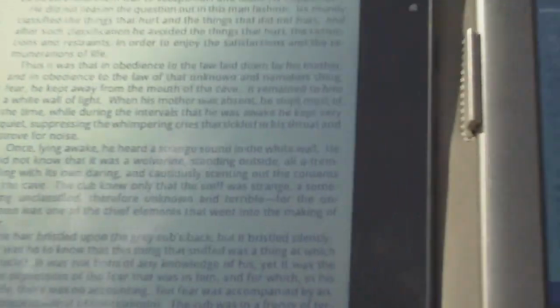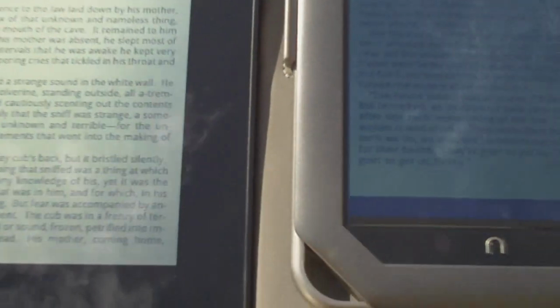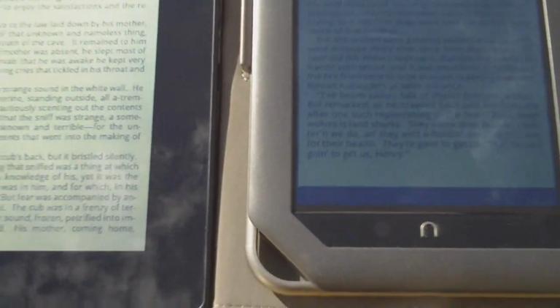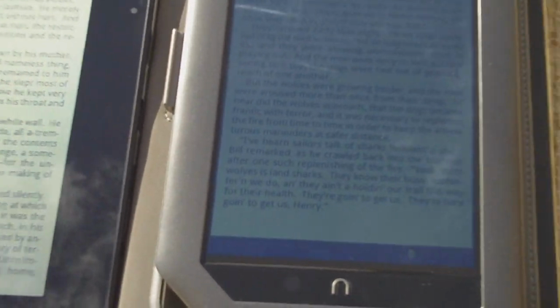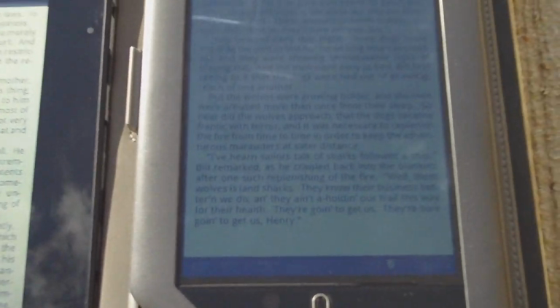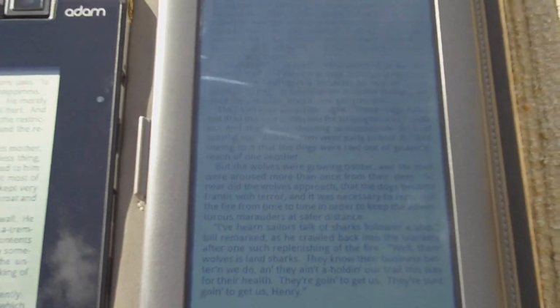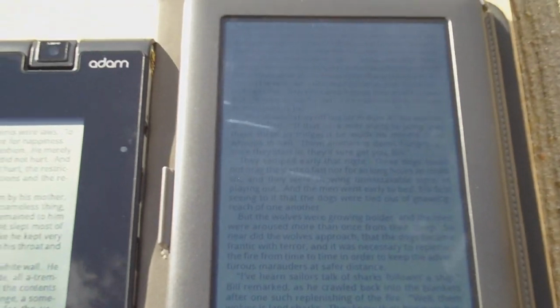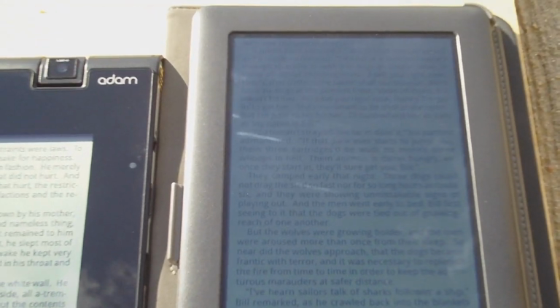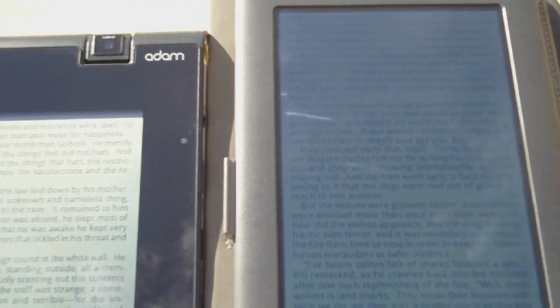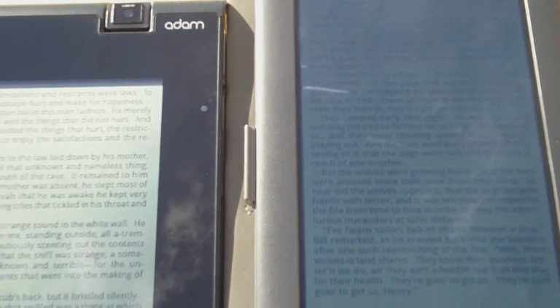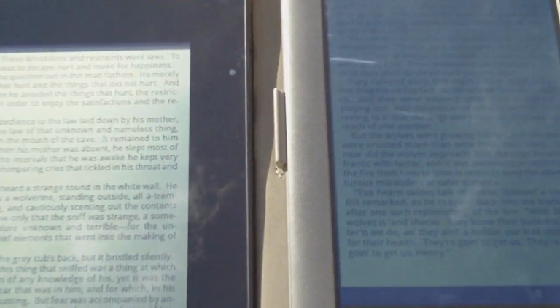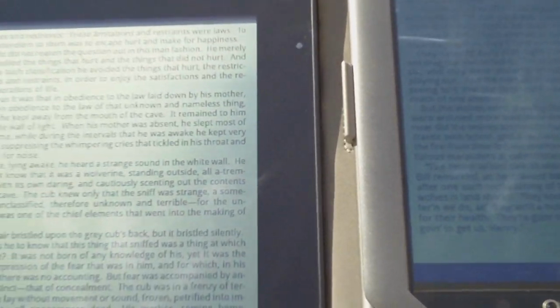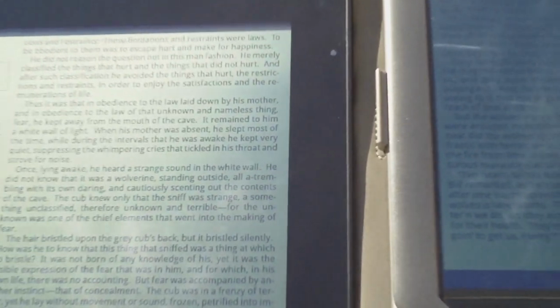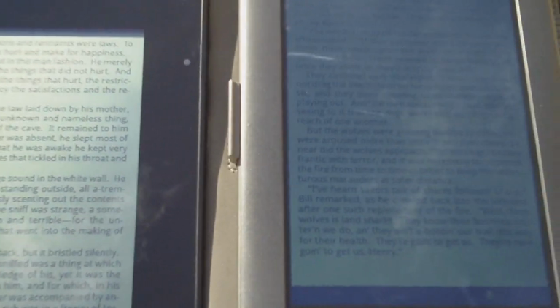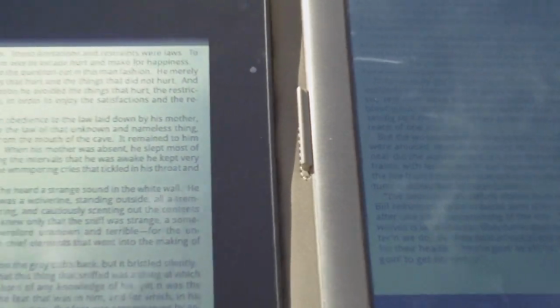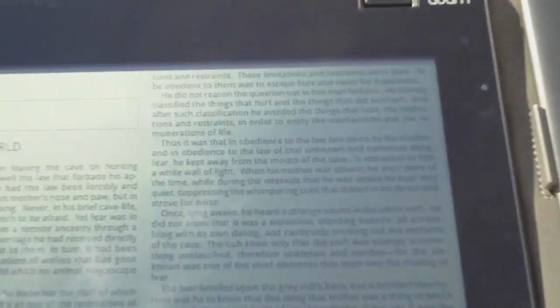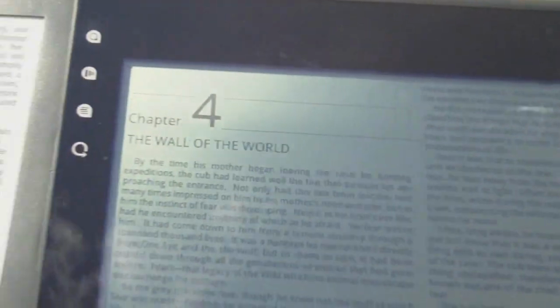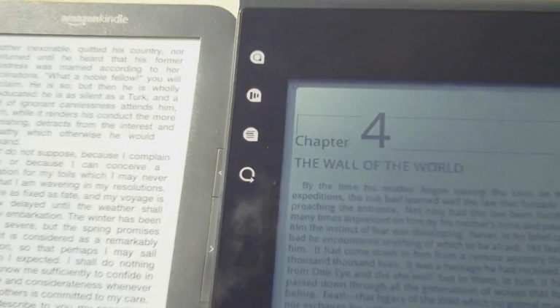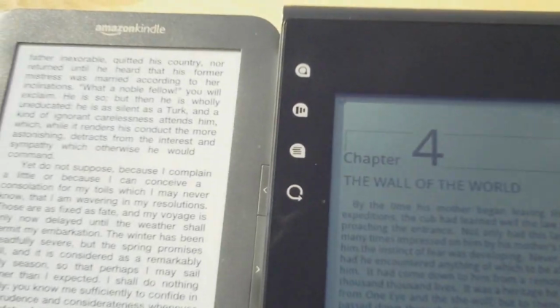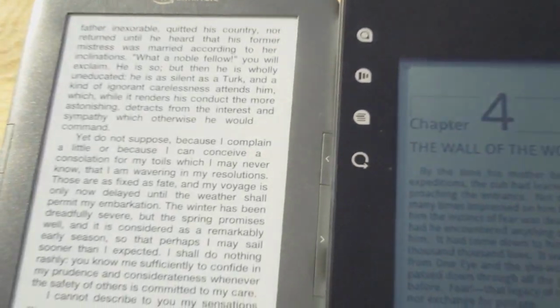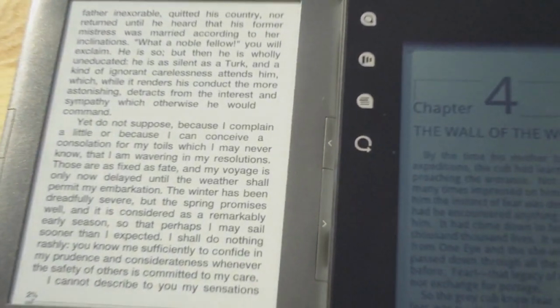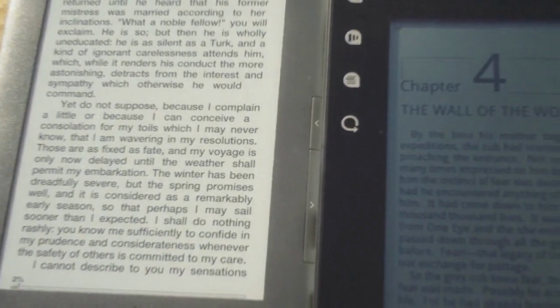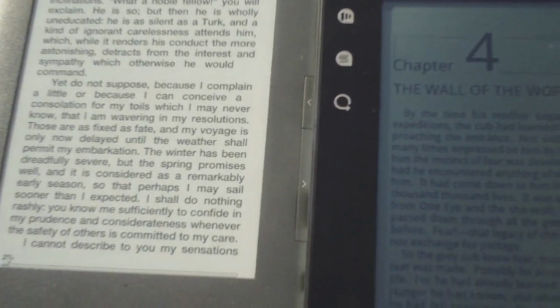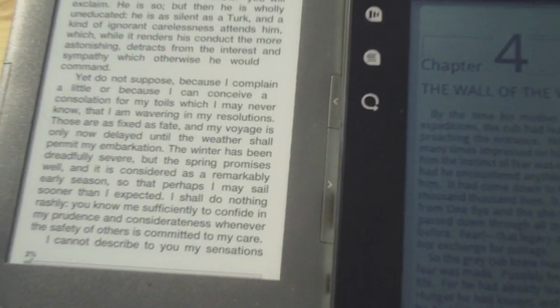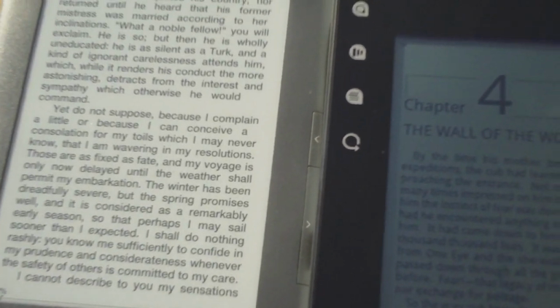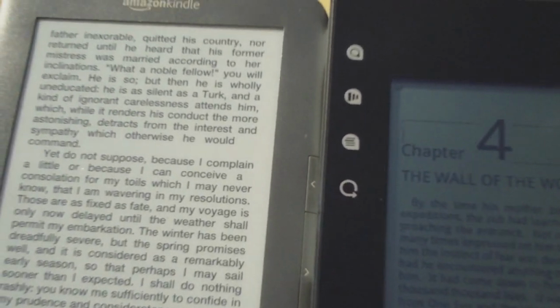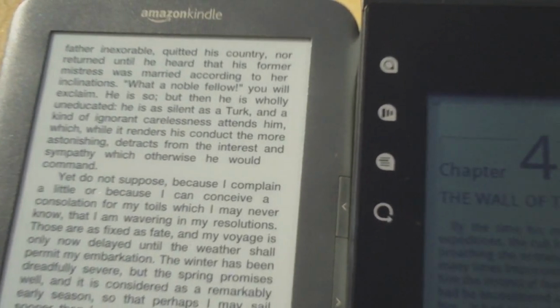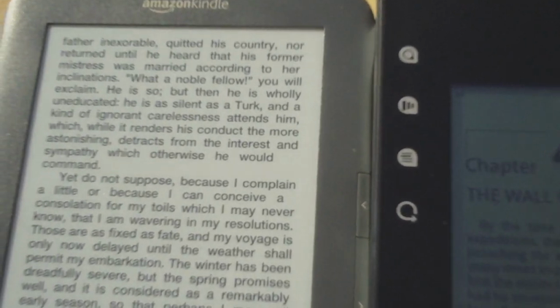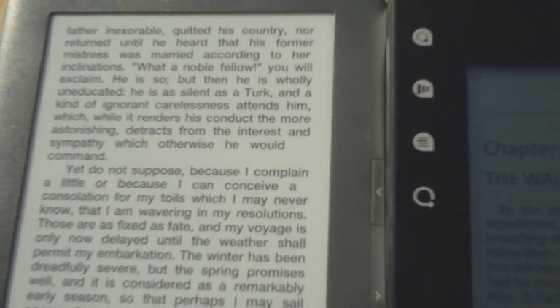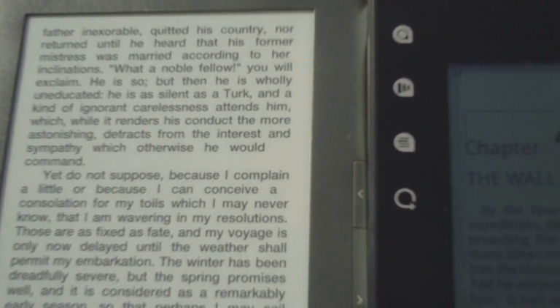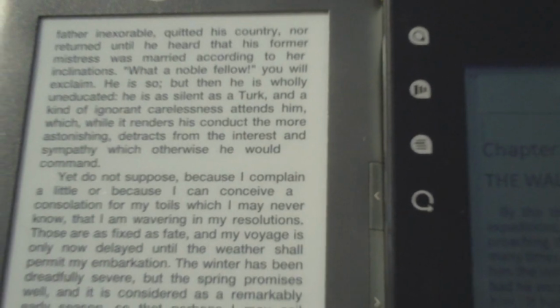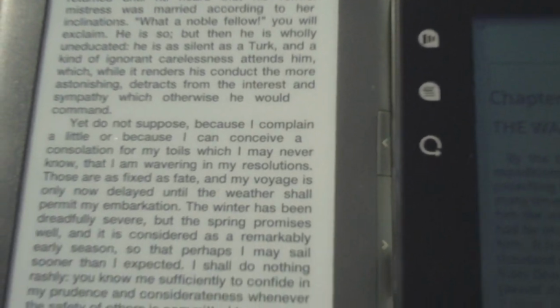Here's the Nook Color — it's got the brightness turned all the way up. And here's the Kindle 3. Obviously it's by far the easiest to read; it's got the e-ink pearl screen.